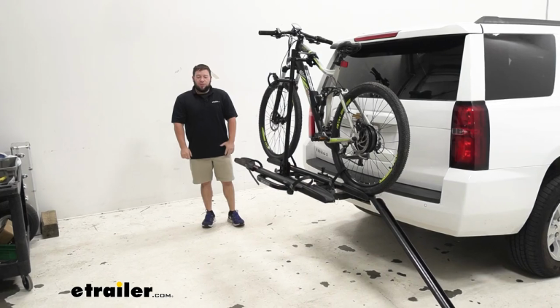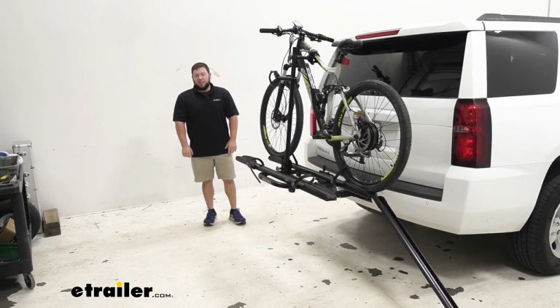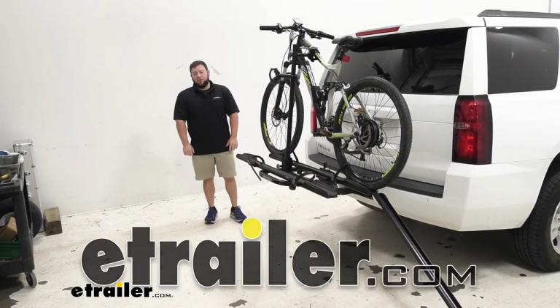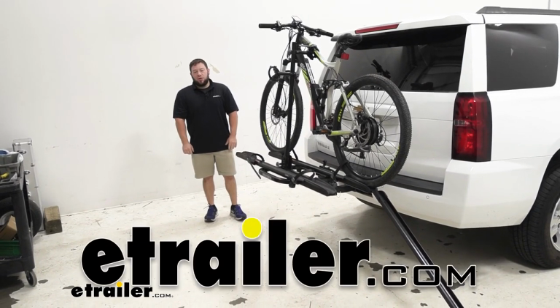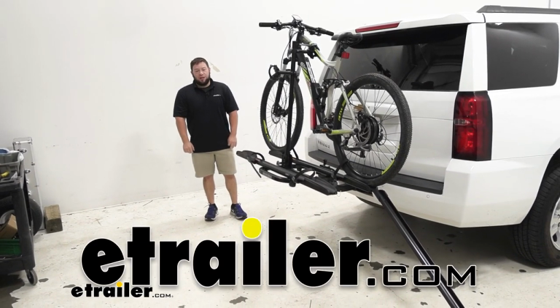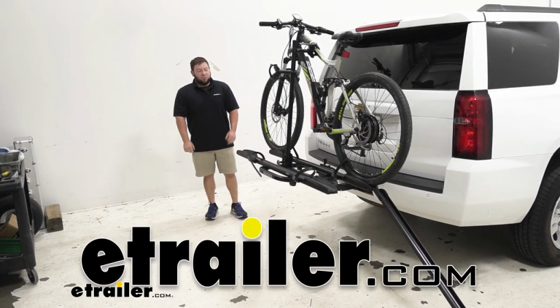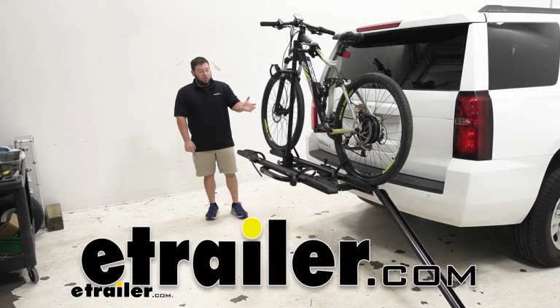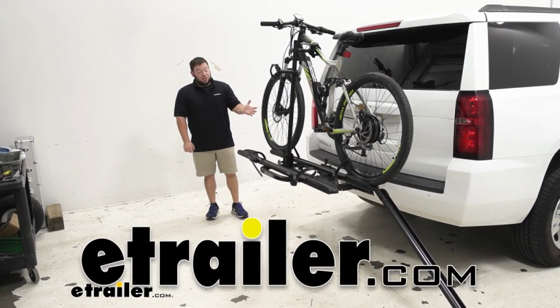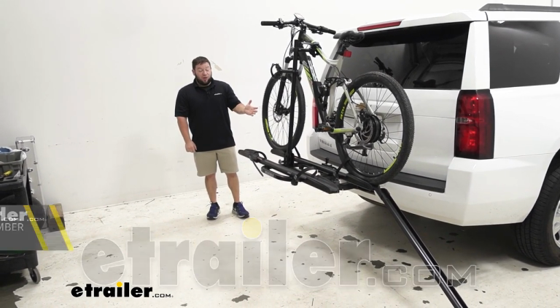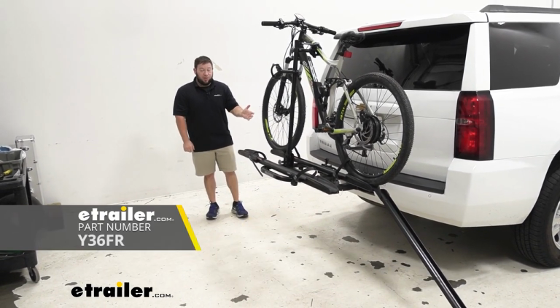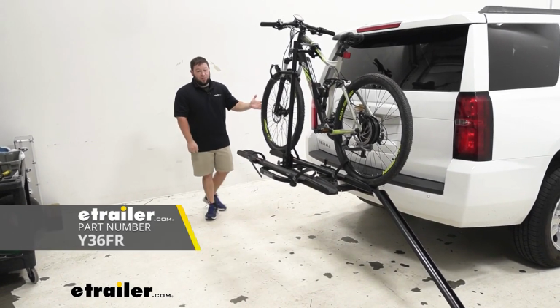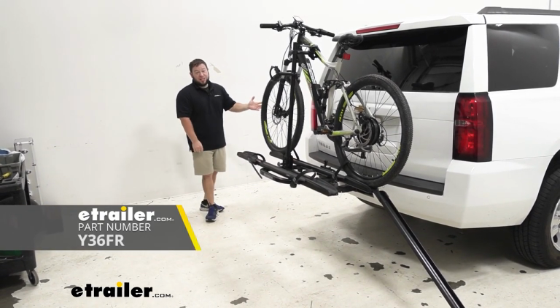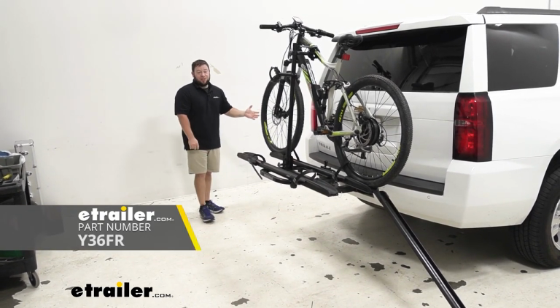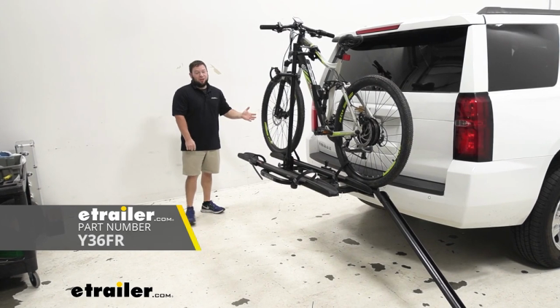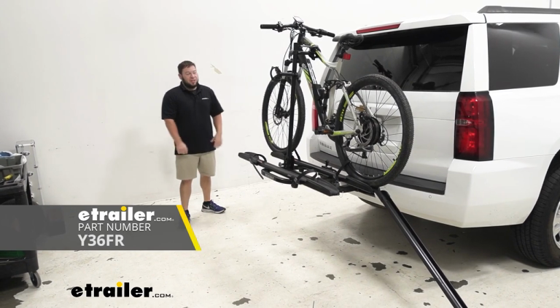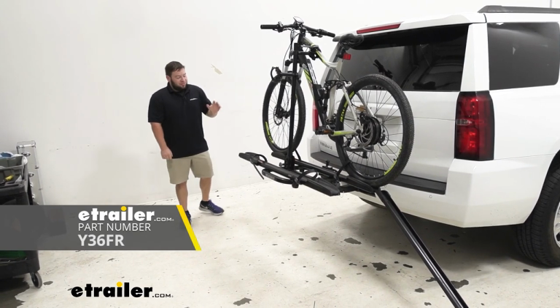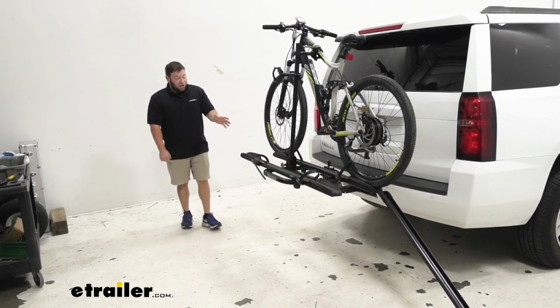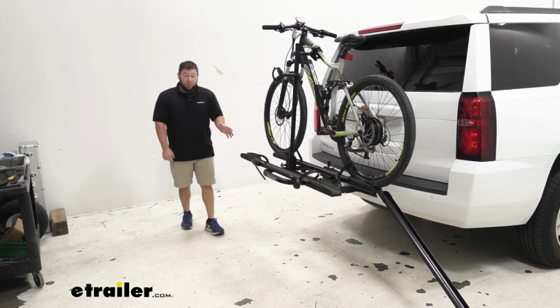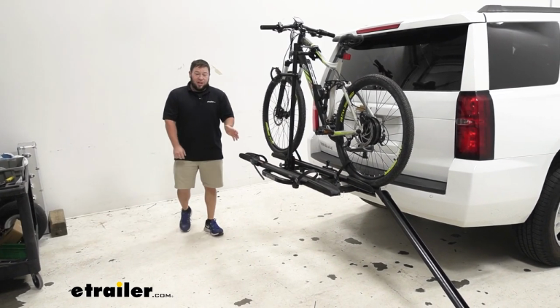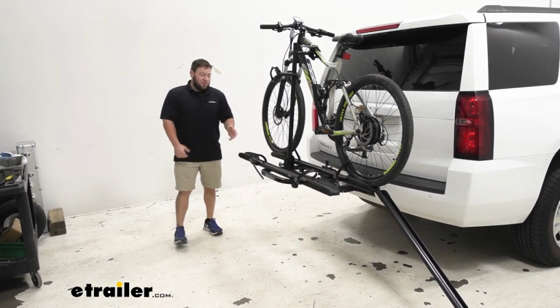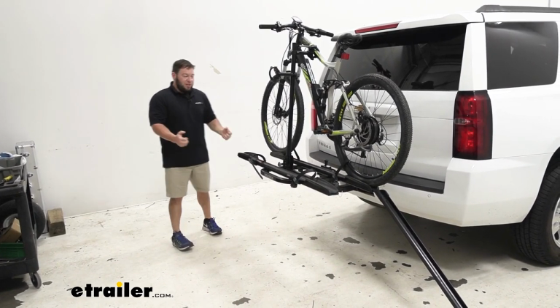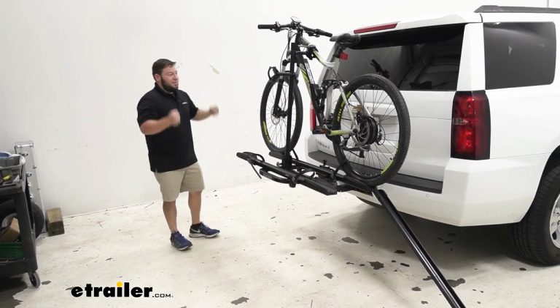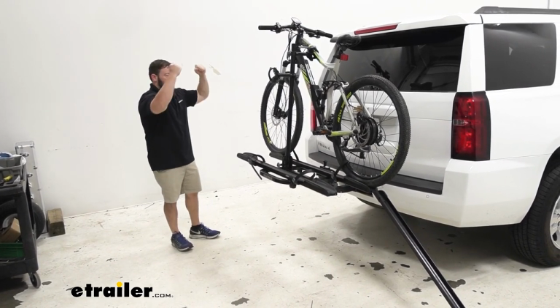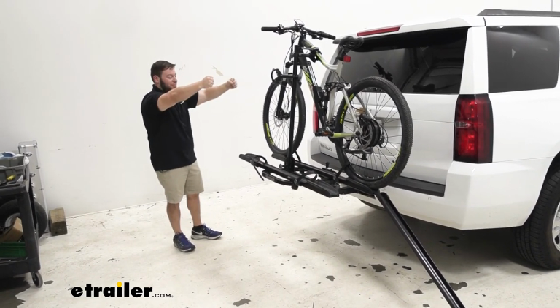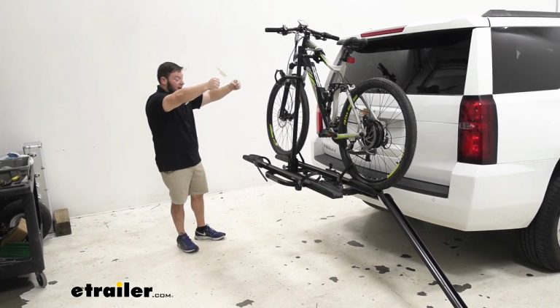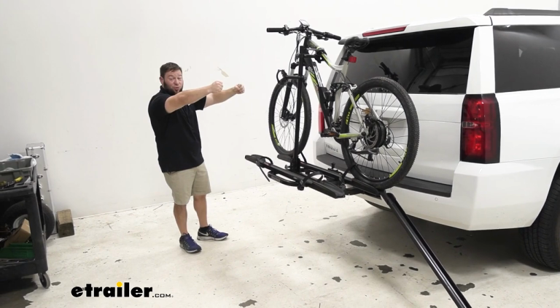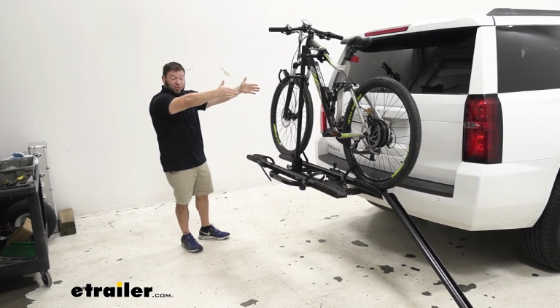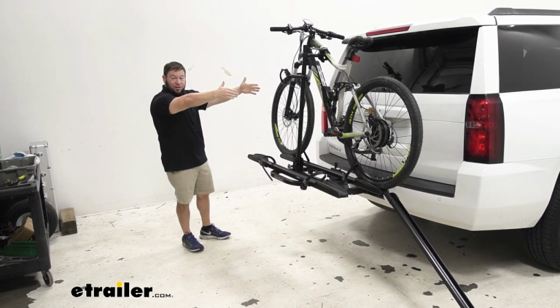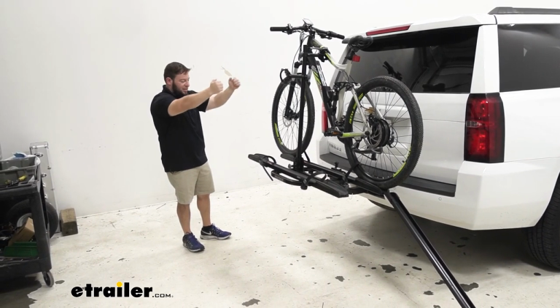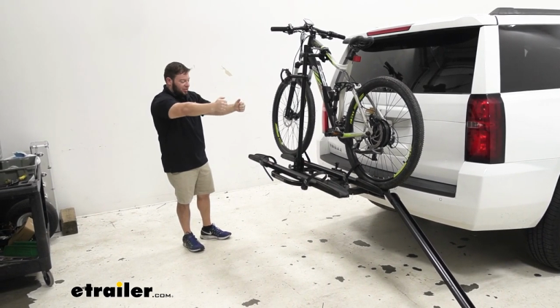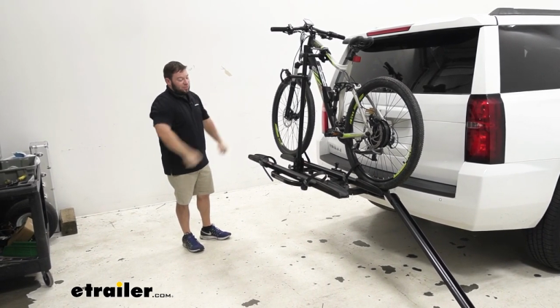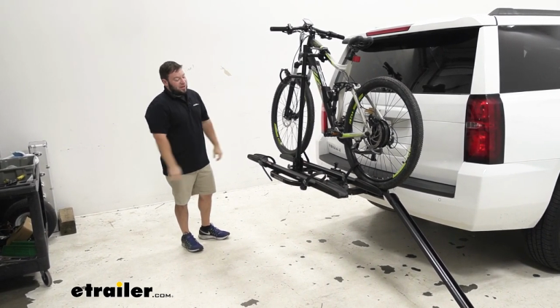What's up, everybody? It's AJ with eTrader.com. Today we're going to check out the Yakima On-Ramp on our 2019 Chevy Tahoe. The On-Ramp is going to be great if you're tired of lifting that heavy e-bike up higher than you normally would for your Tahoe to install on the bike rack.